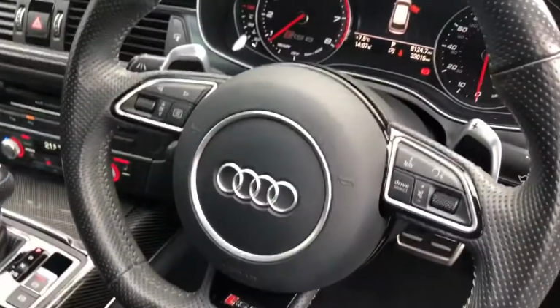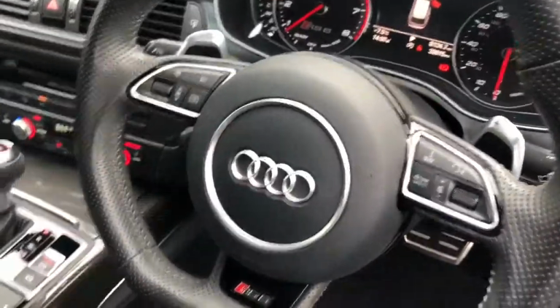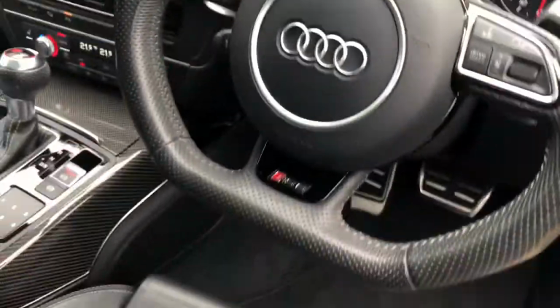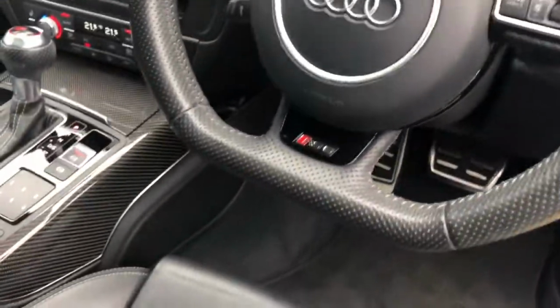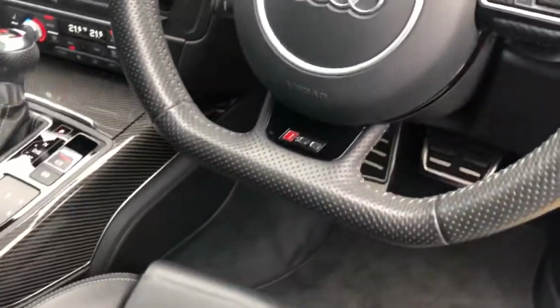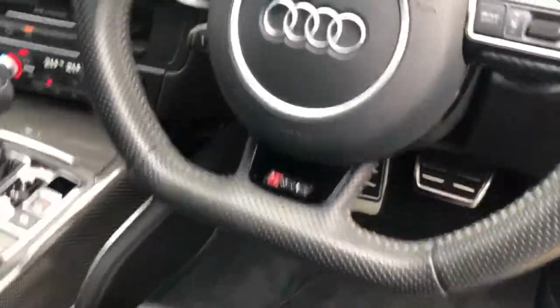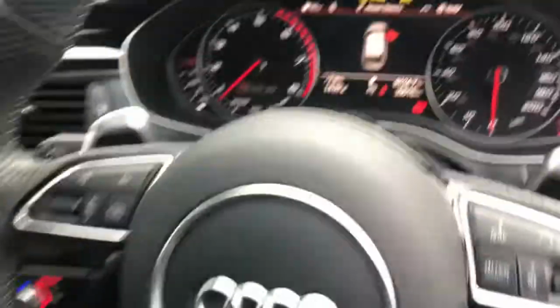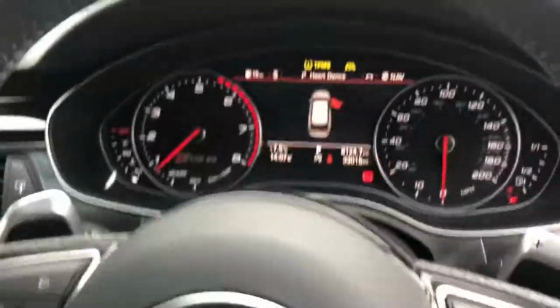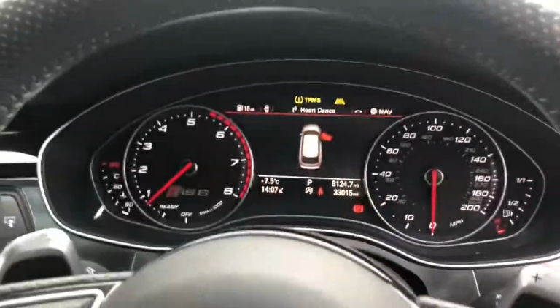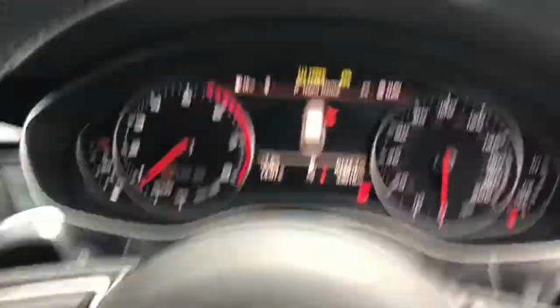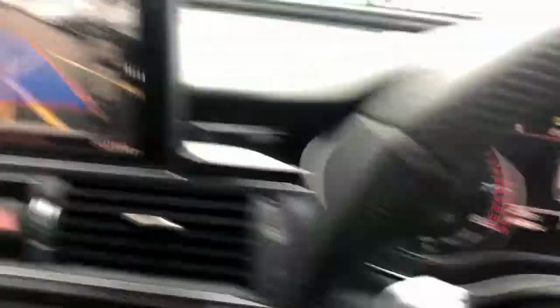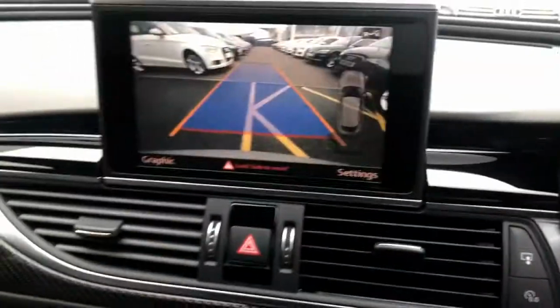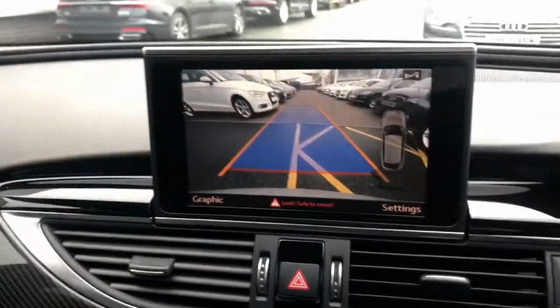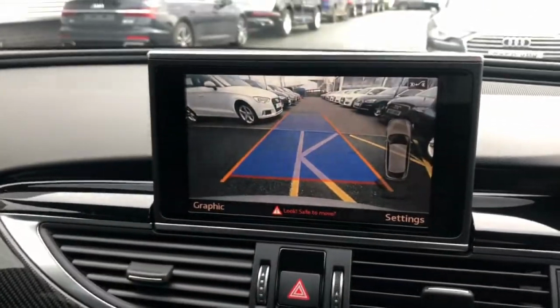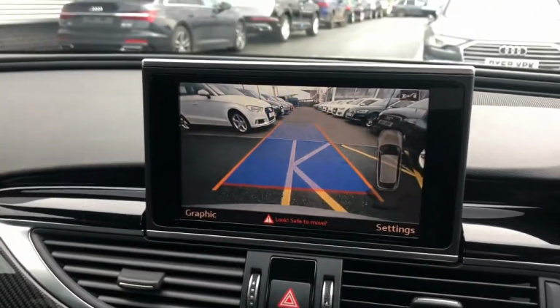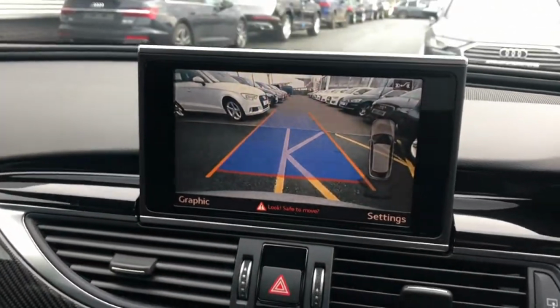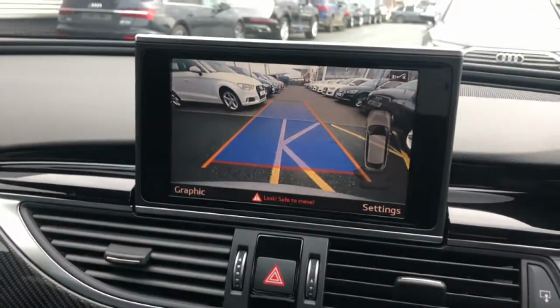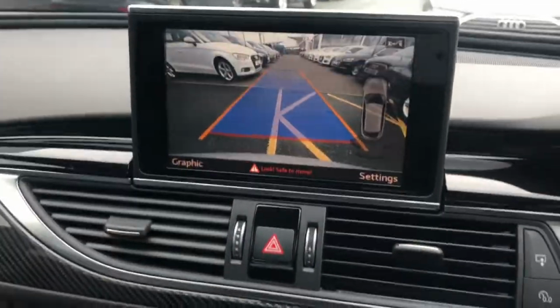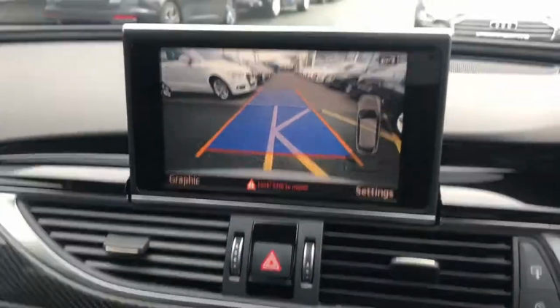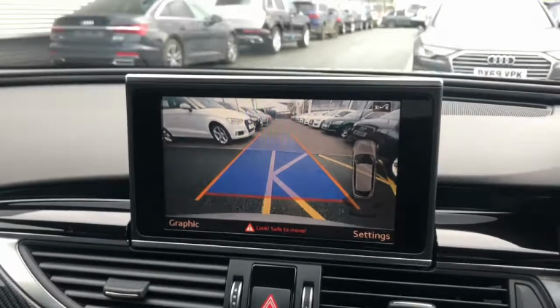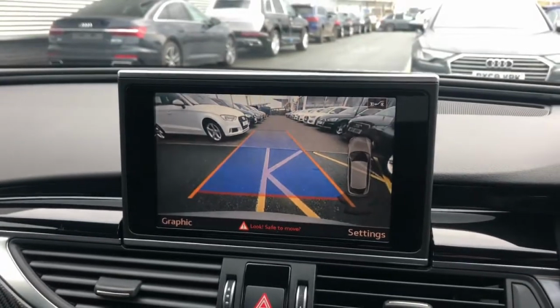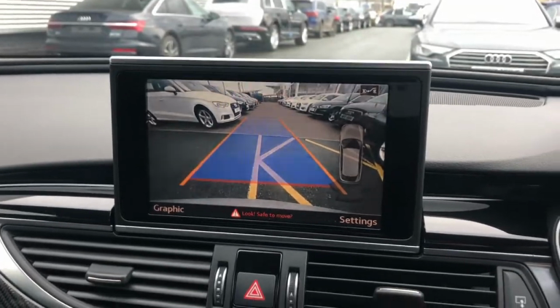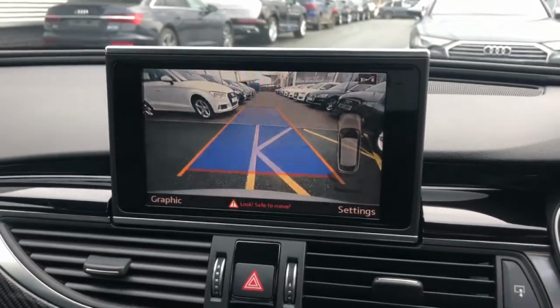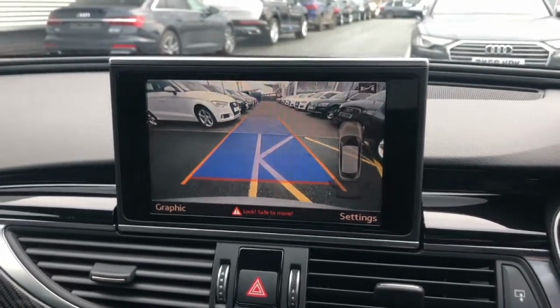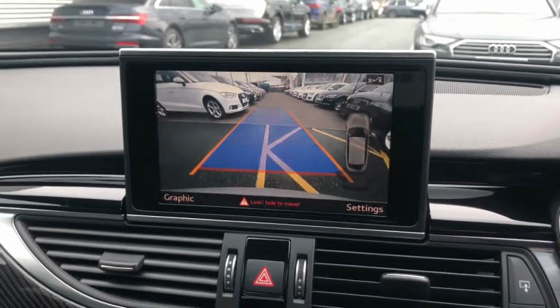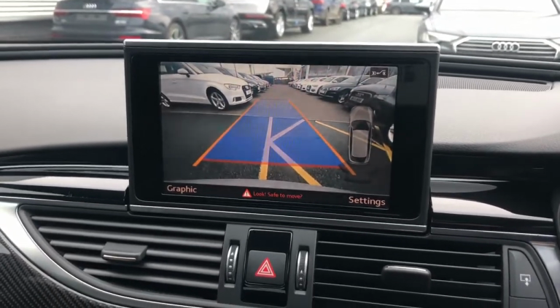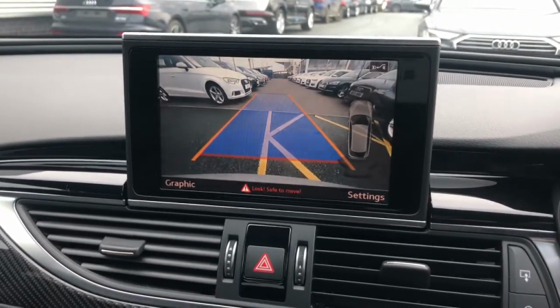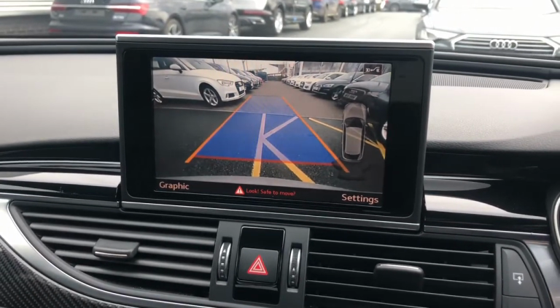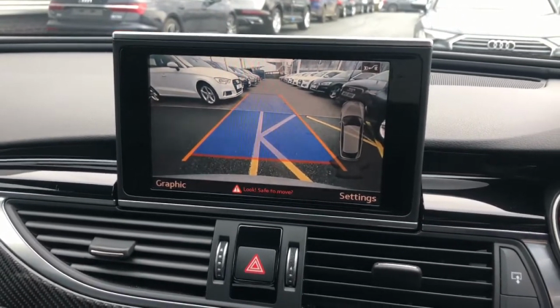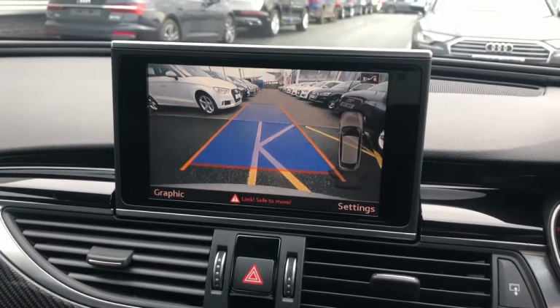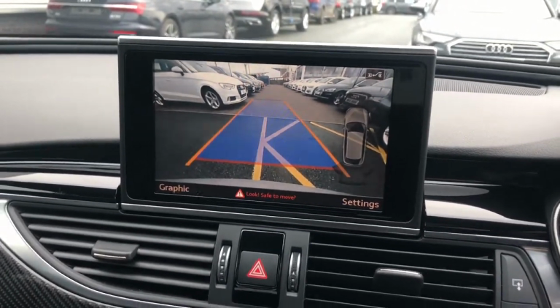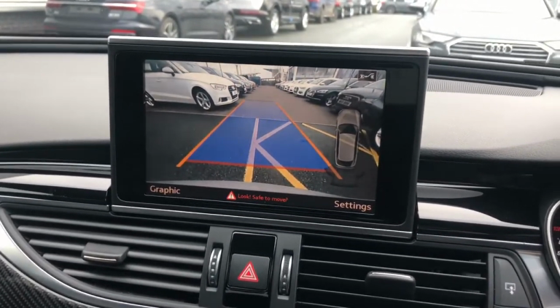This car features Audi side and lane assist, the flat bottom multifunction full leather steering wheel with the gear shift paddles and Audi RS badging. It also has the digital display, the MMI display with navigation, and the parking pack with front and rear sensors and the rear view camera.